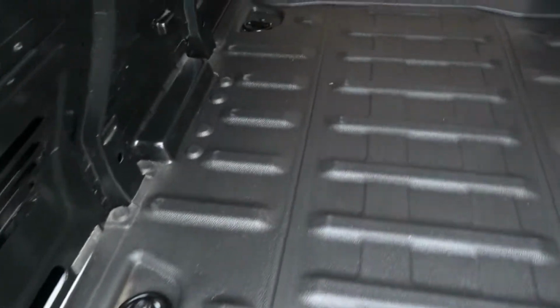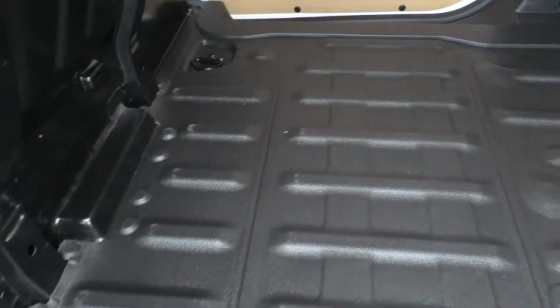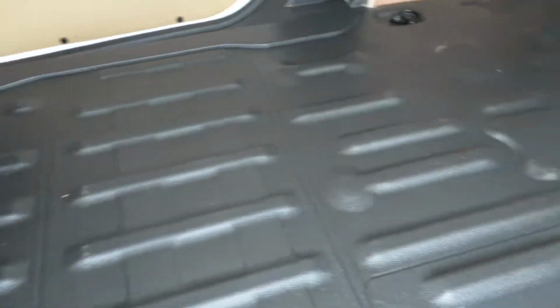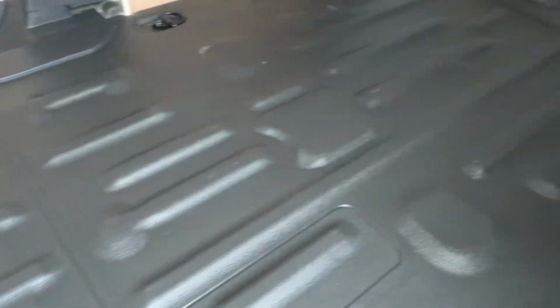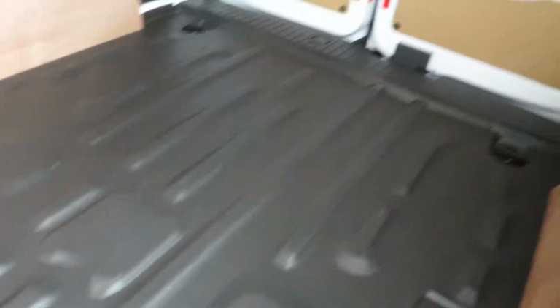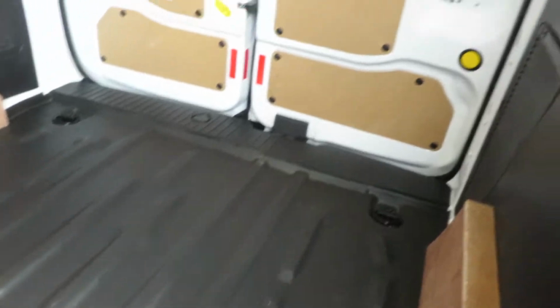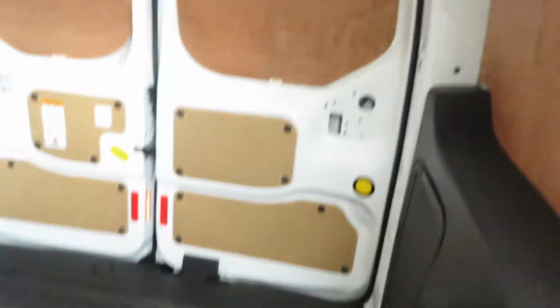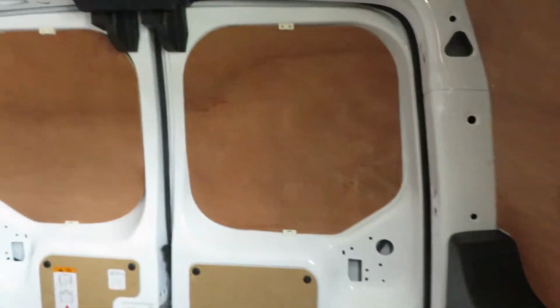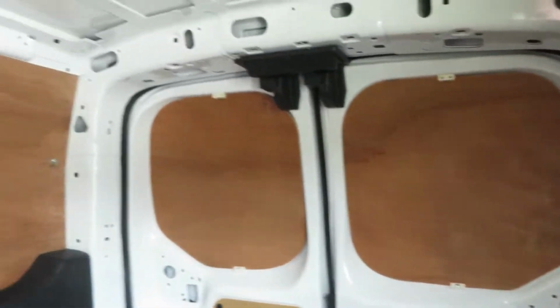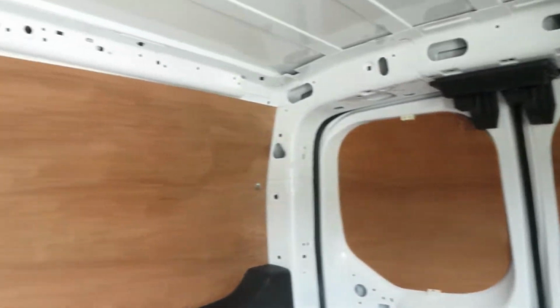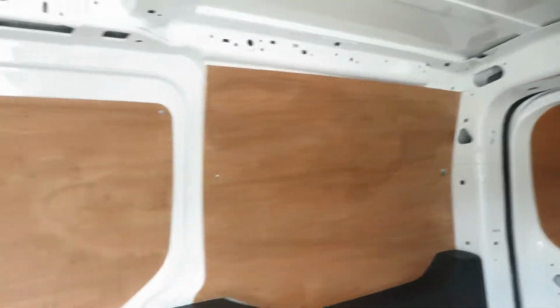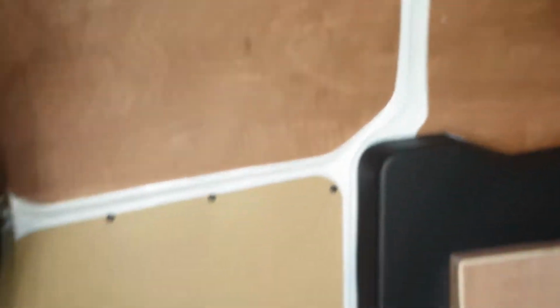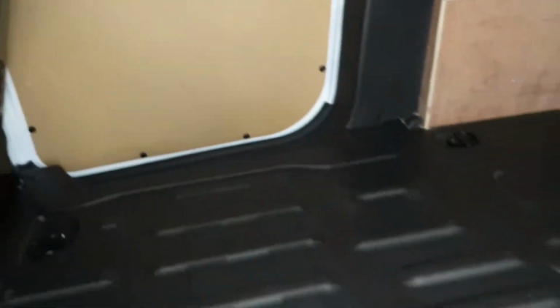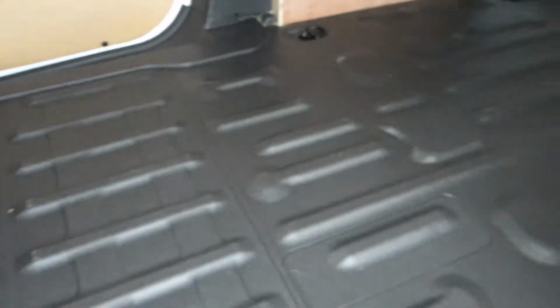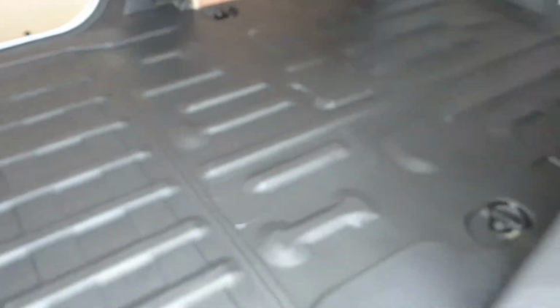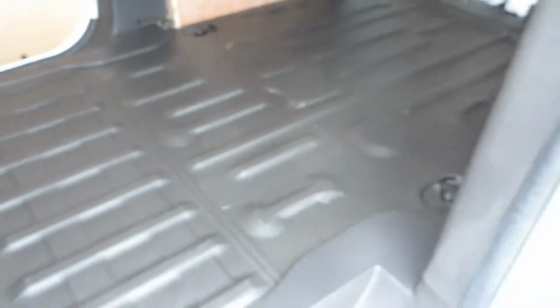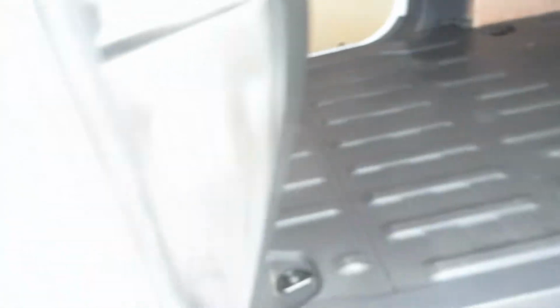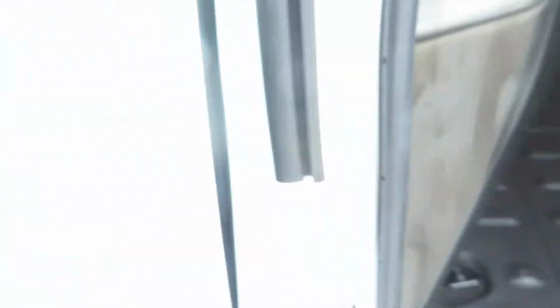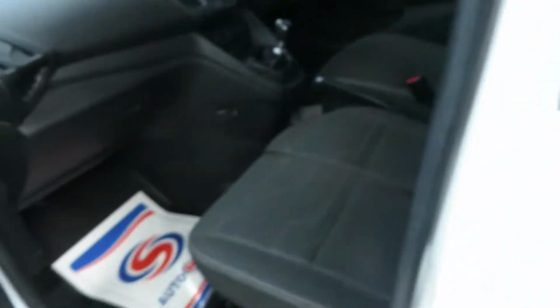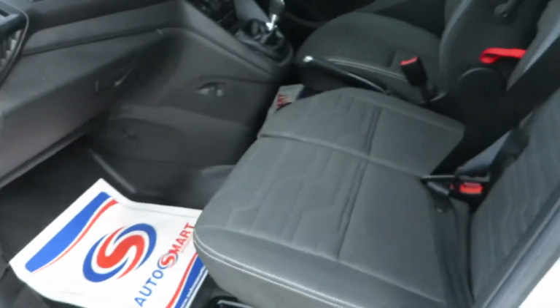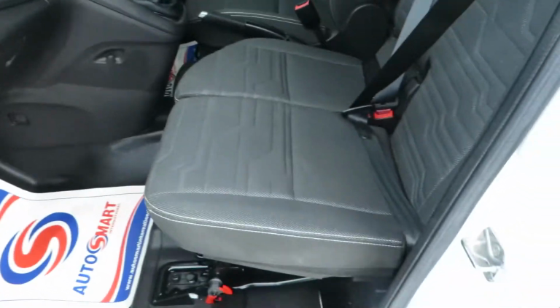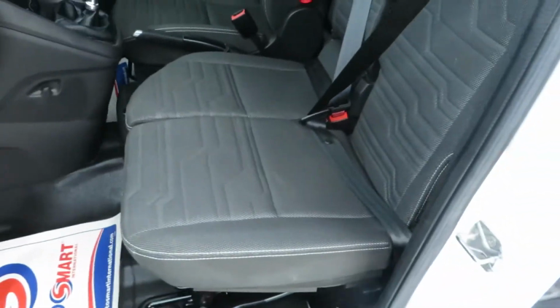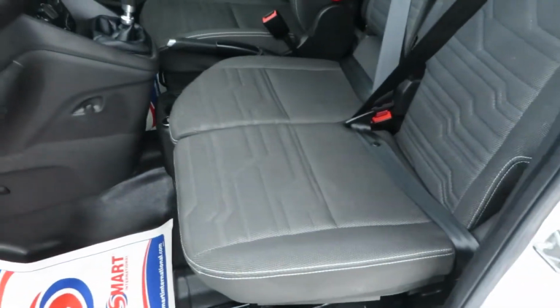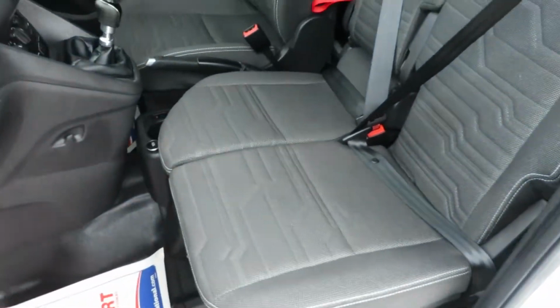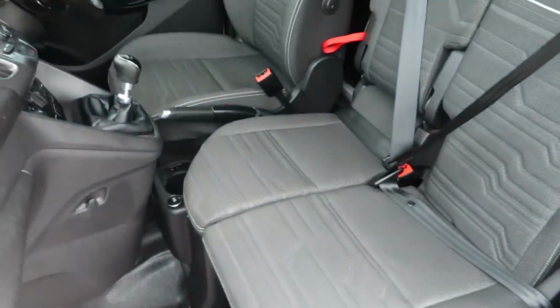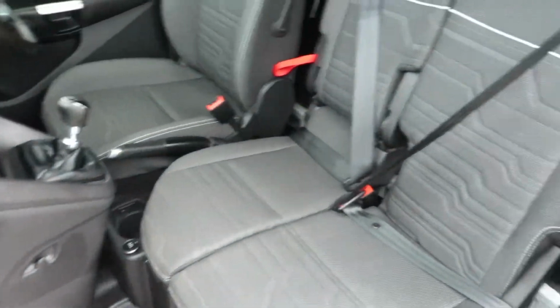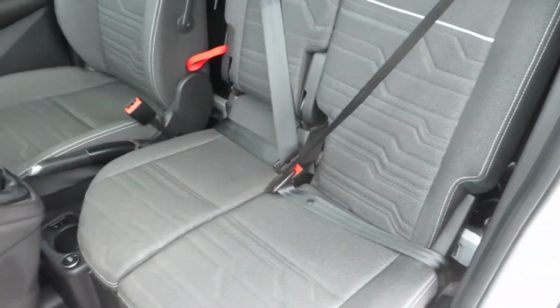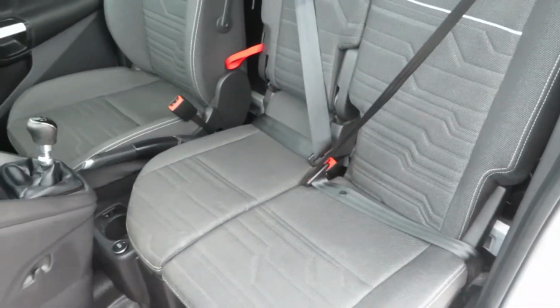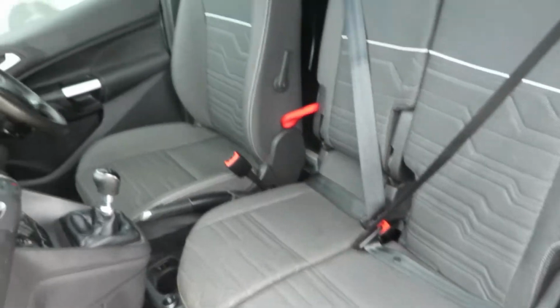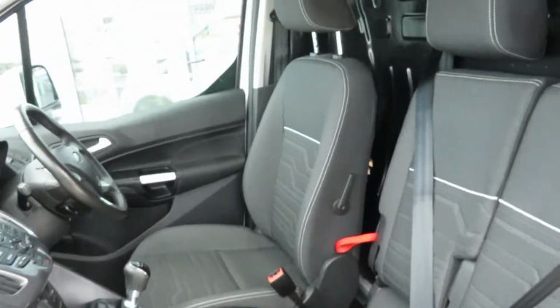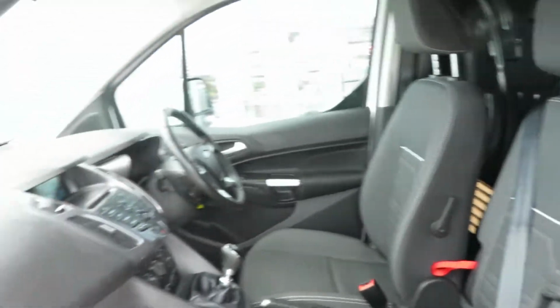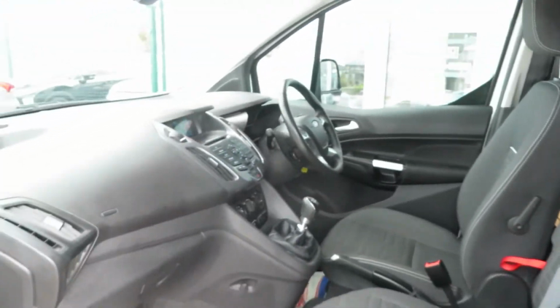This van is presented in immaculate condition. It comes ply-lined with an interior floor mat. Most importantly, three seats in the front — two passenger seats and a driver's seat.